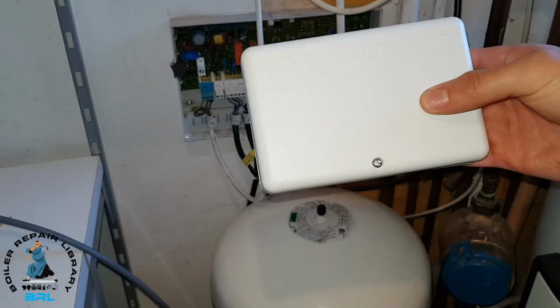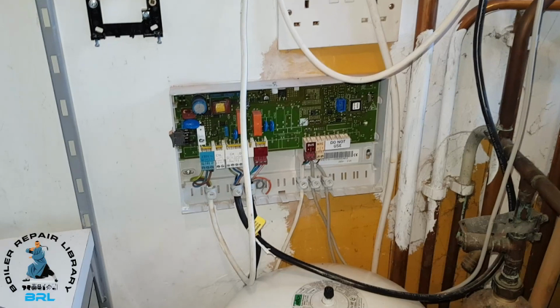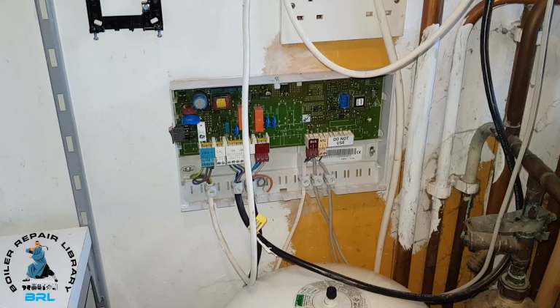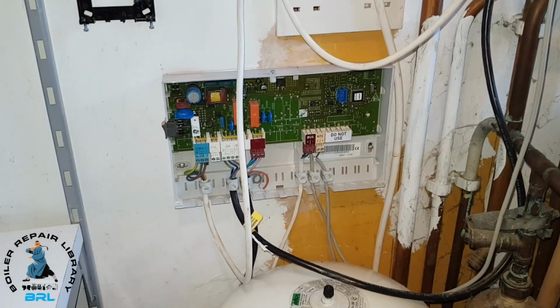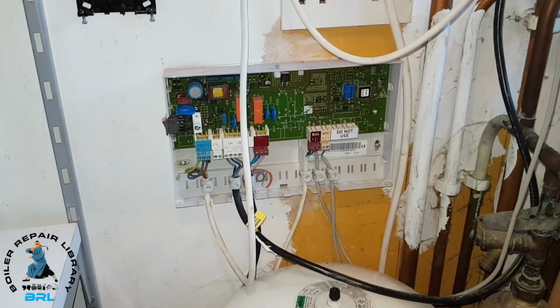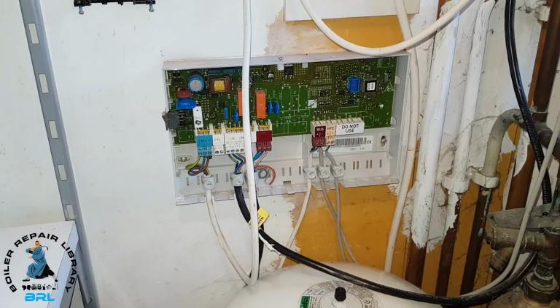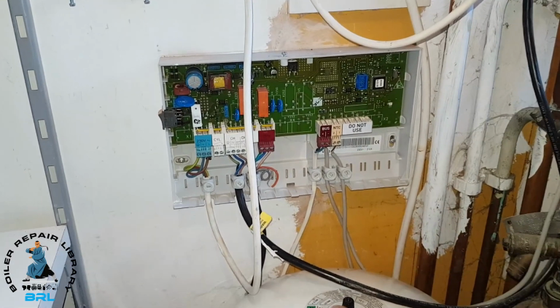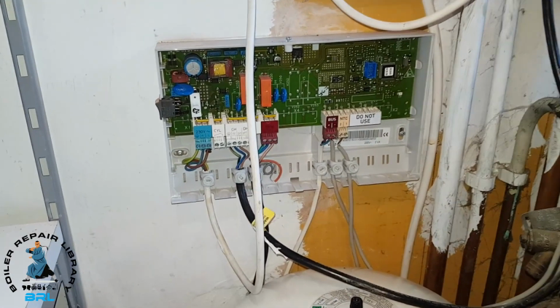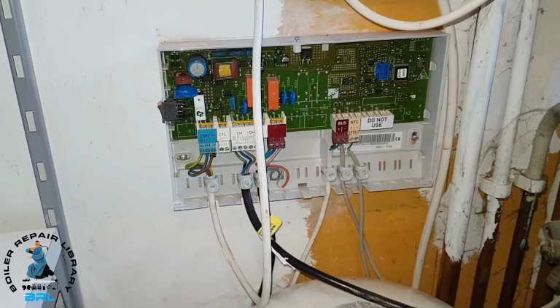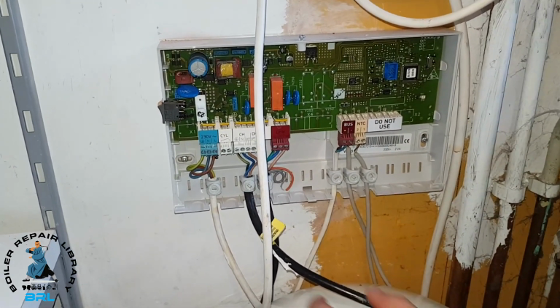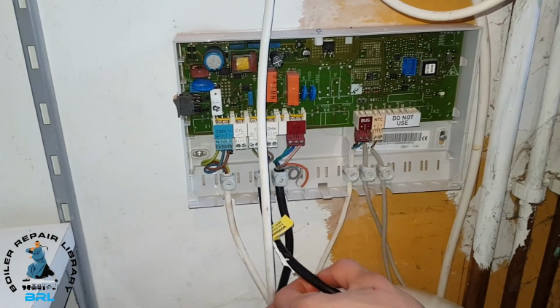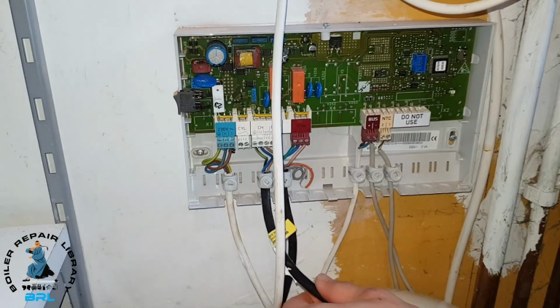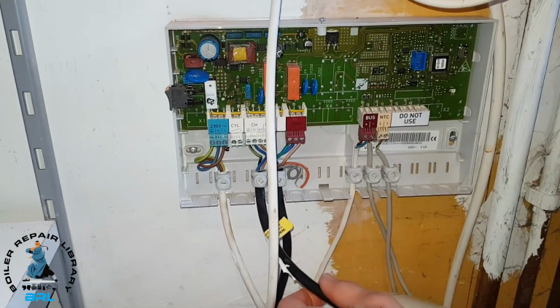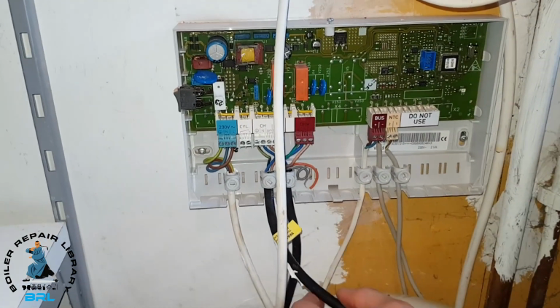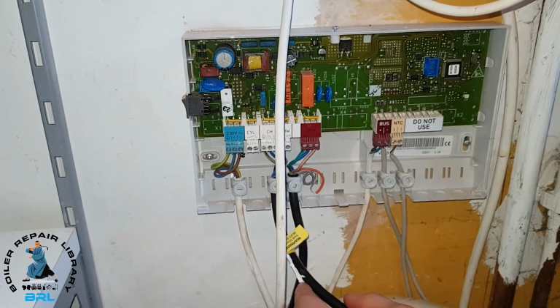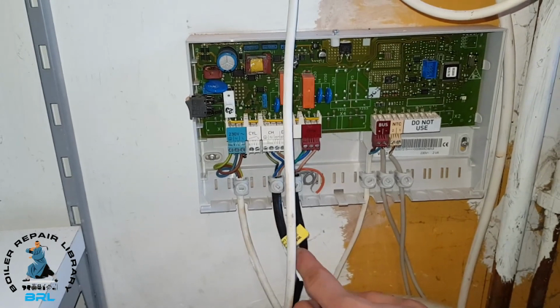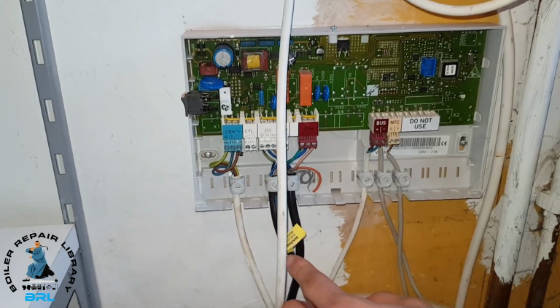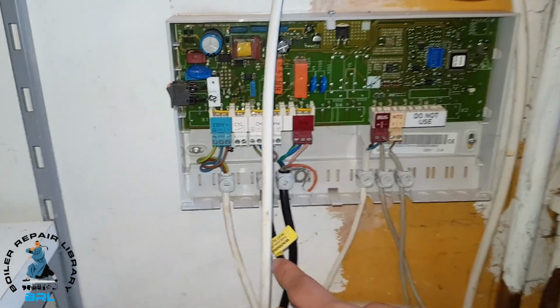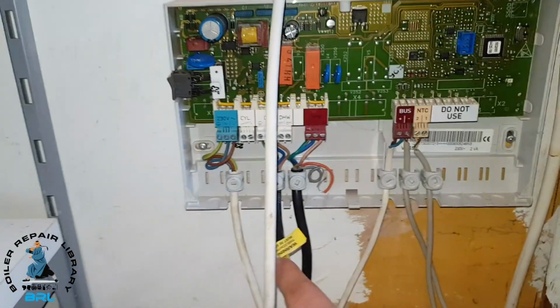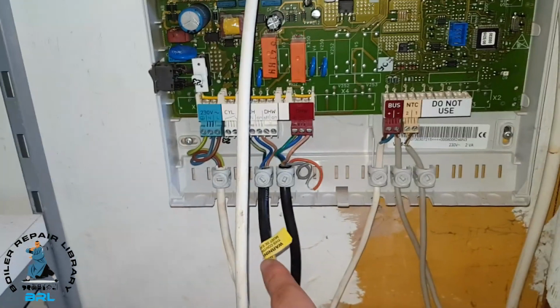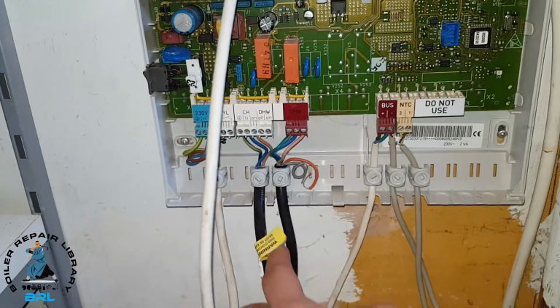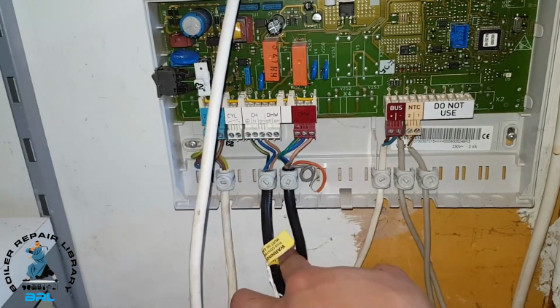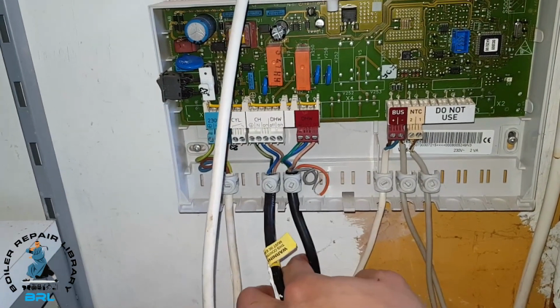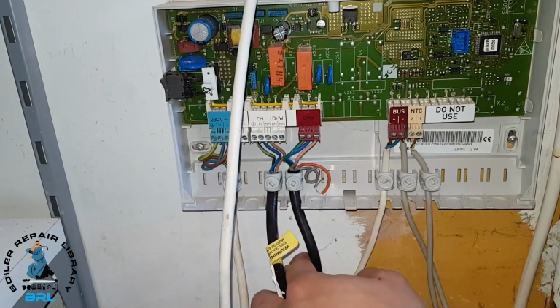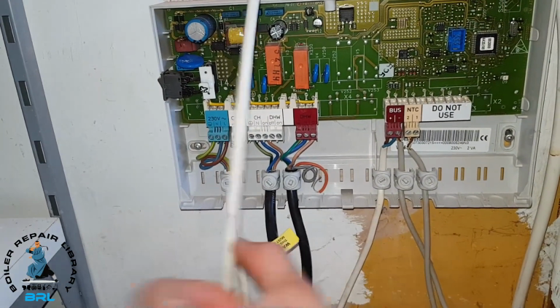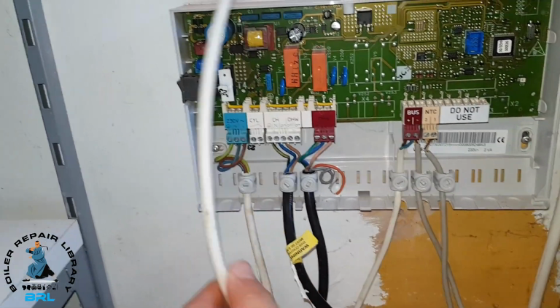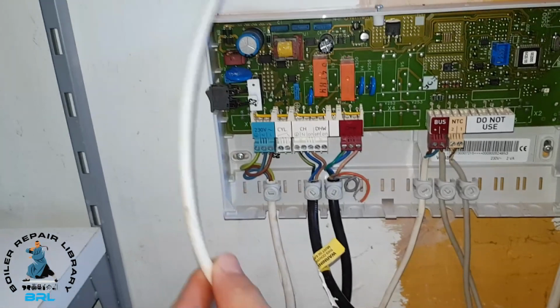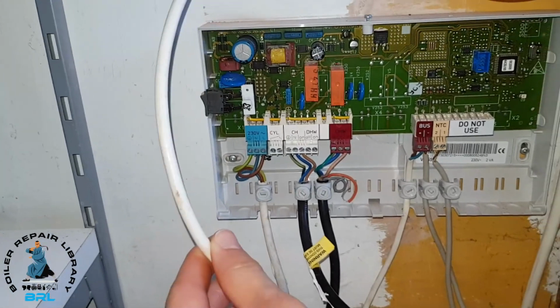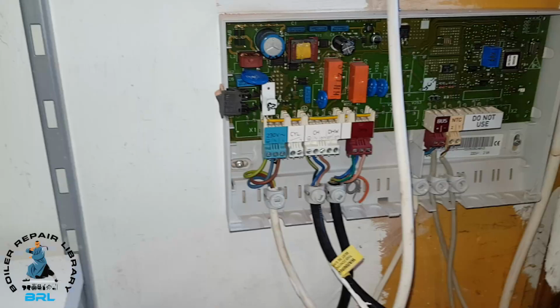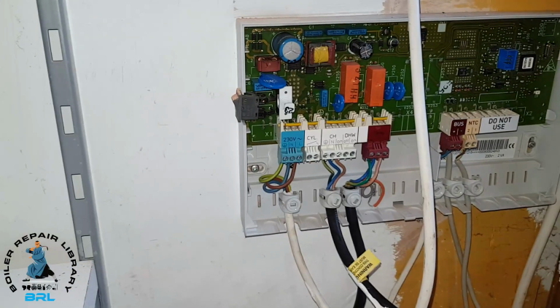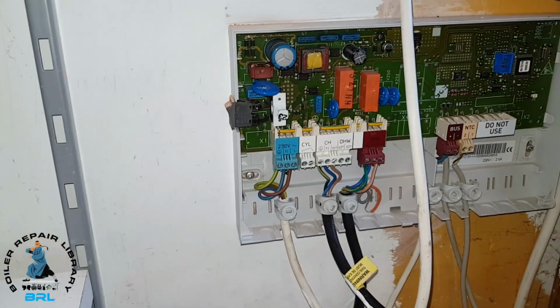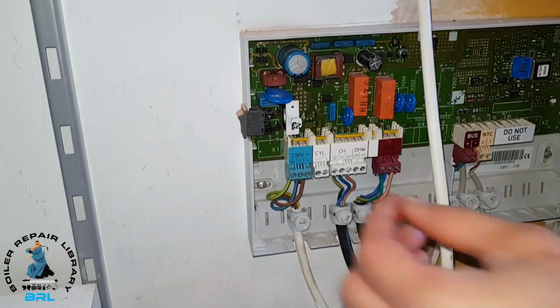It looks quite complicated but all we're focusing on is these wires here — the zone valve for the heating, the zone valve for the hot water, and this supply. So now we're just going to remove them.